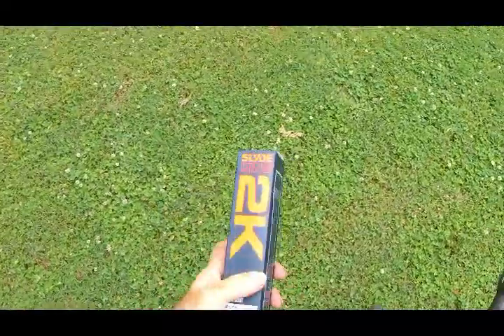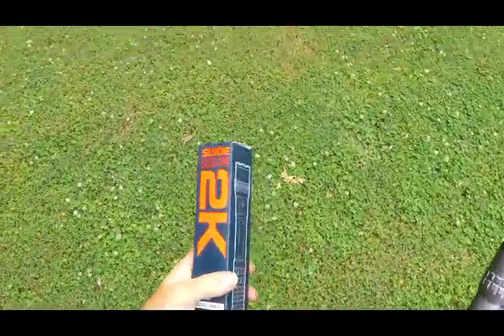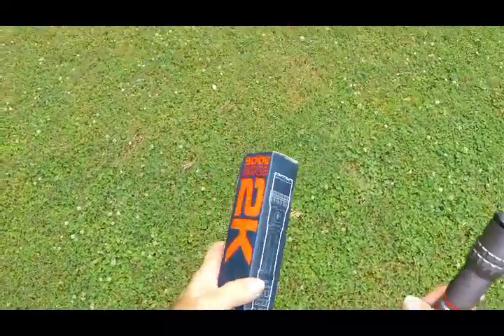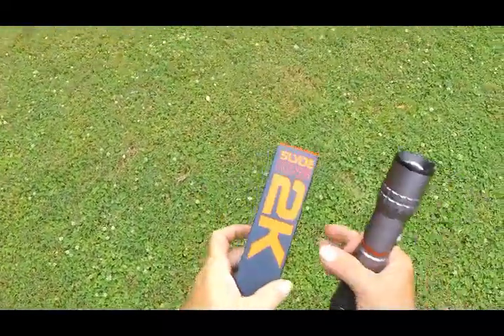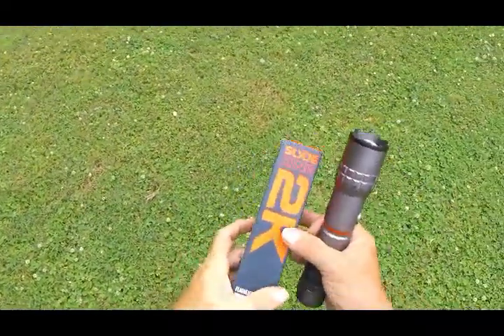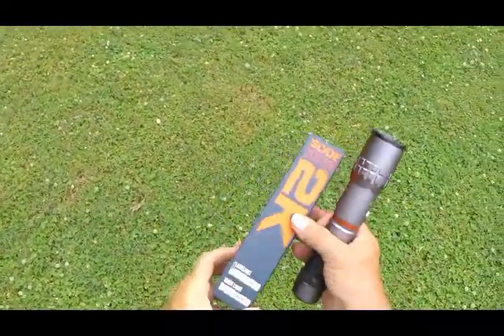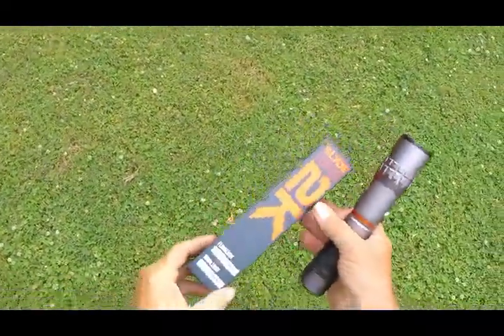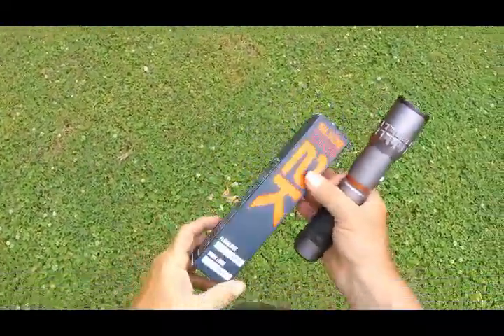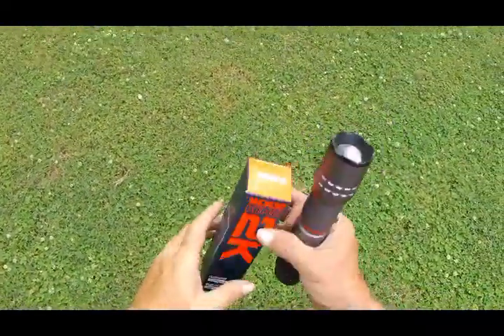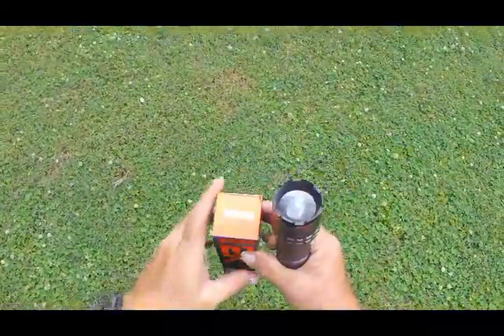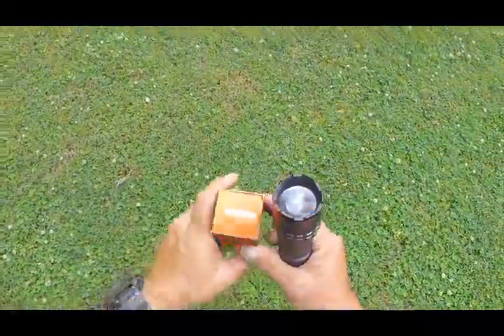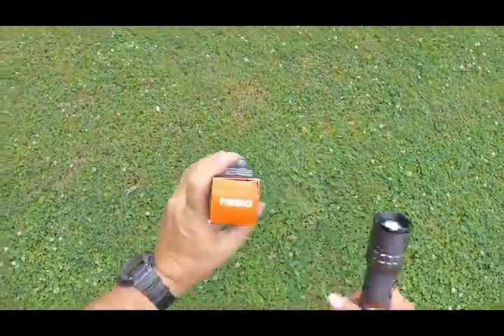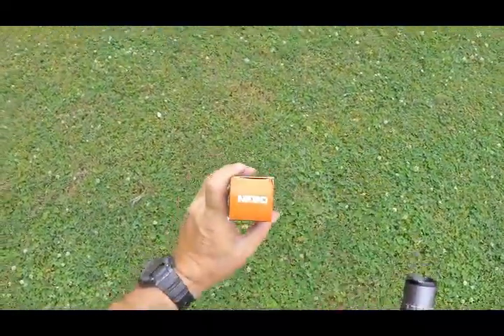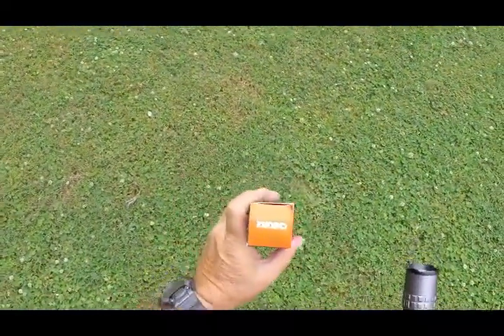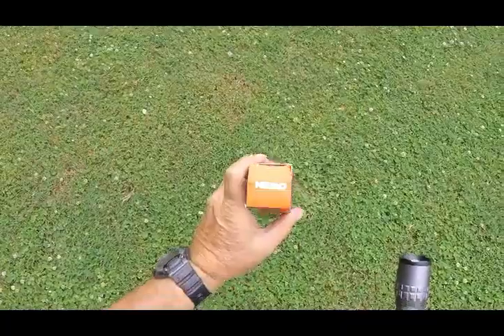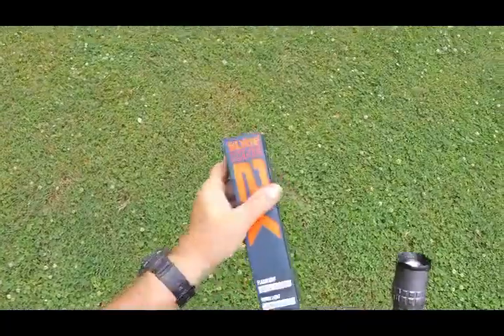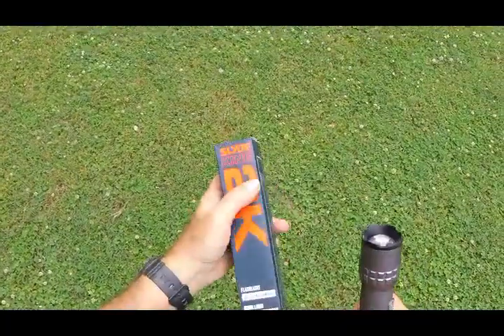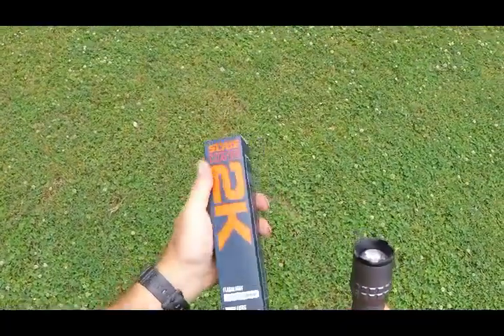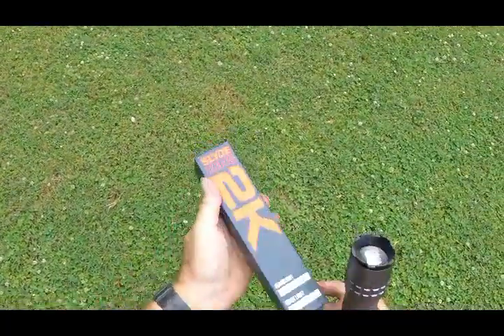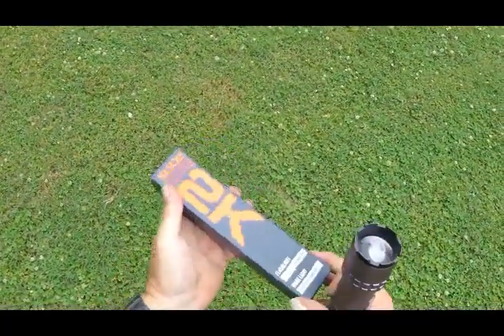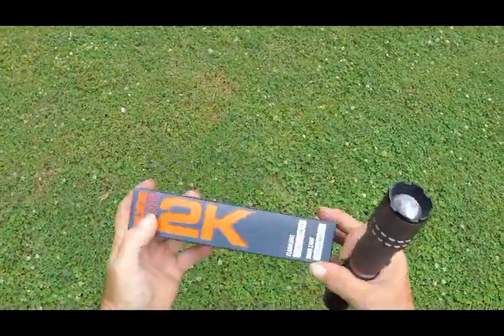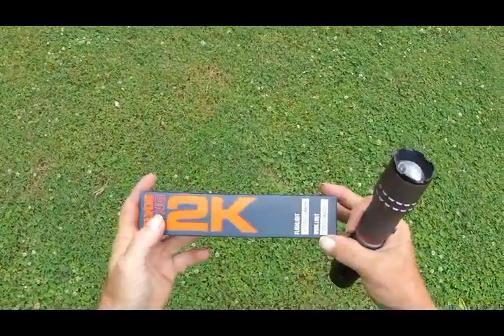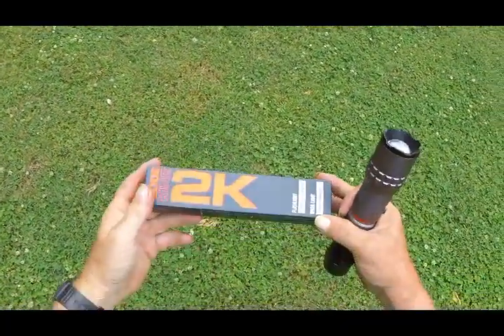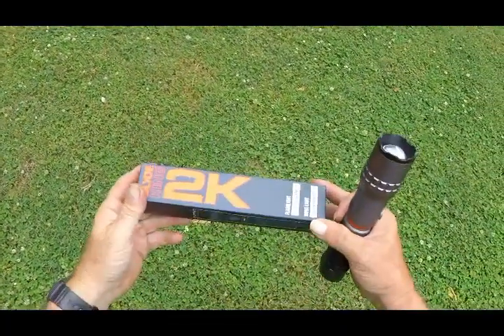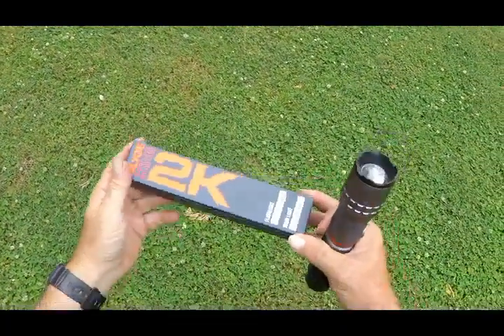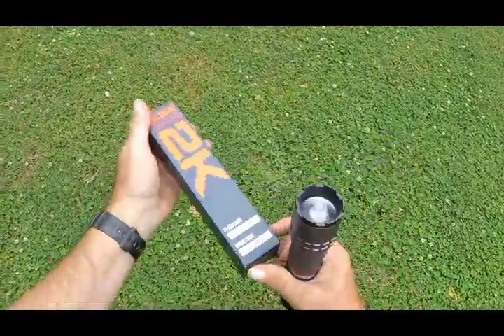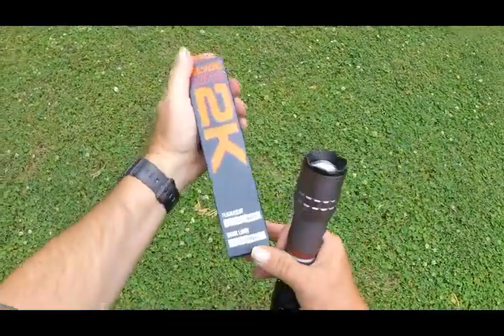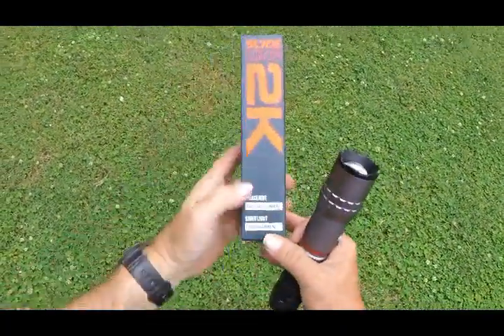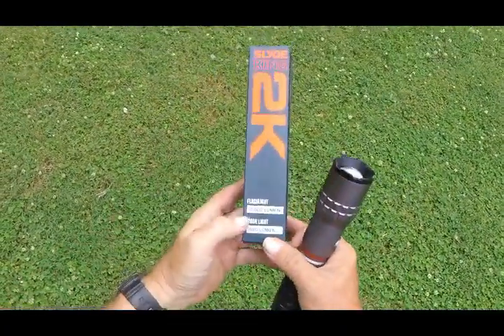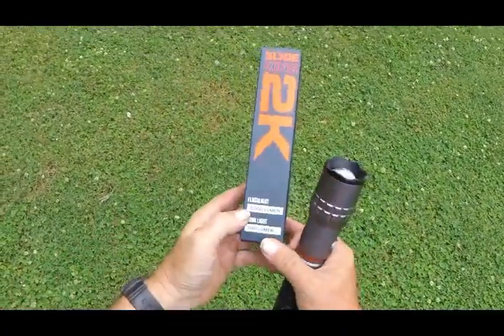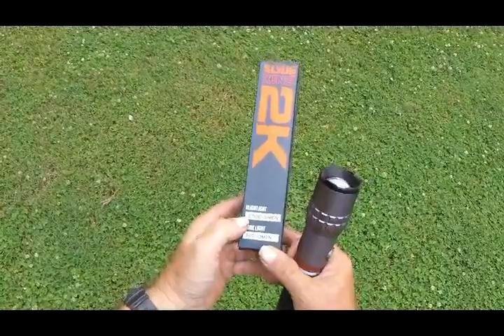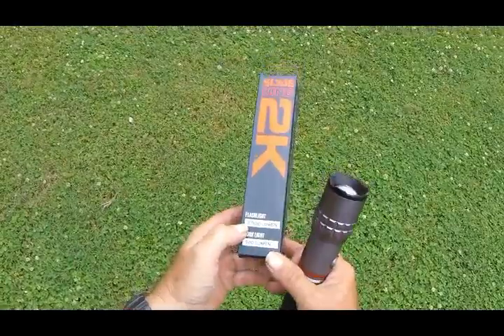Got me a flashlight here. It's called a Nebo Slide King 2K. You can see that box there — 2,000 lumens.